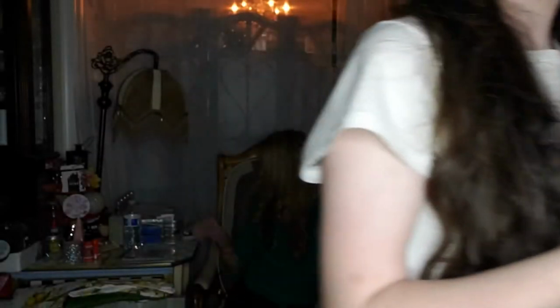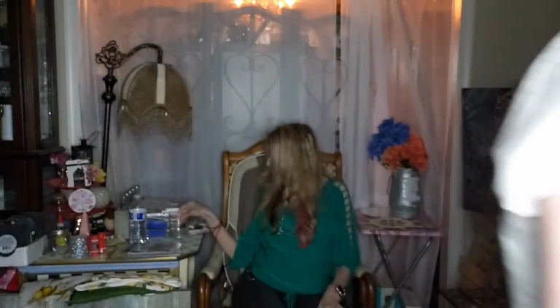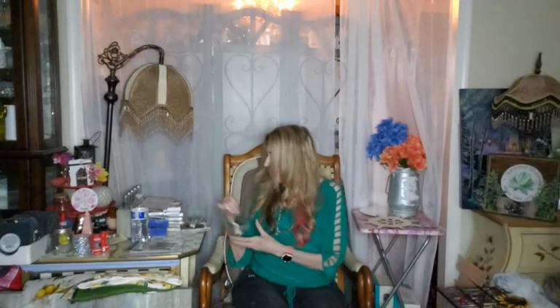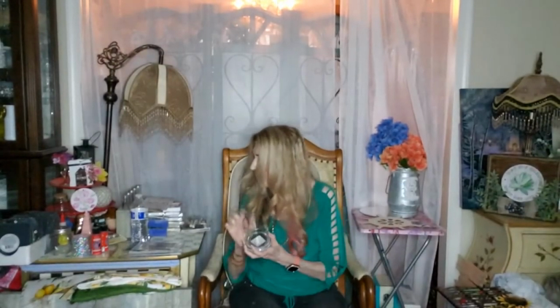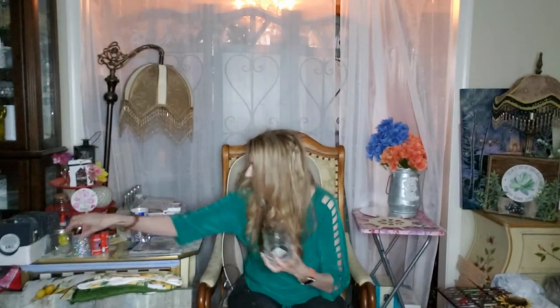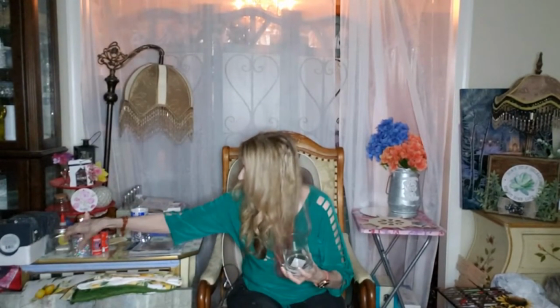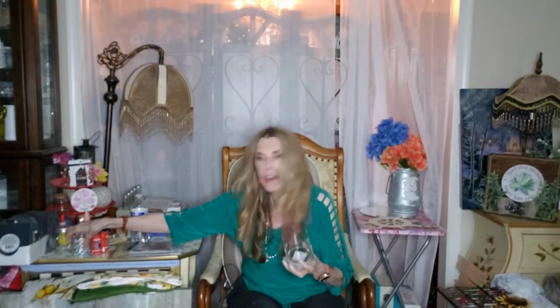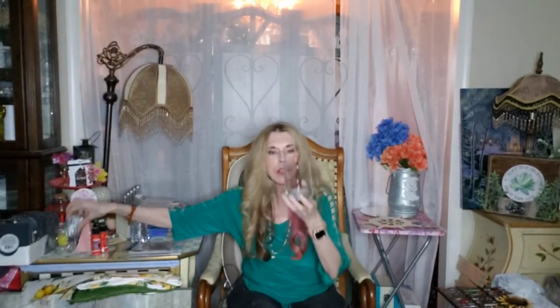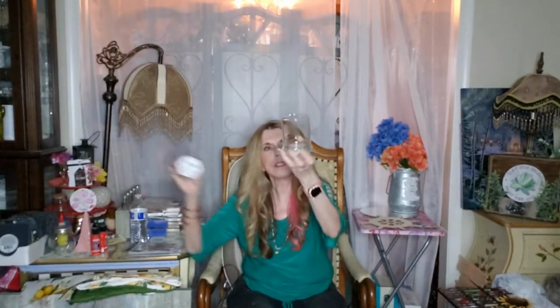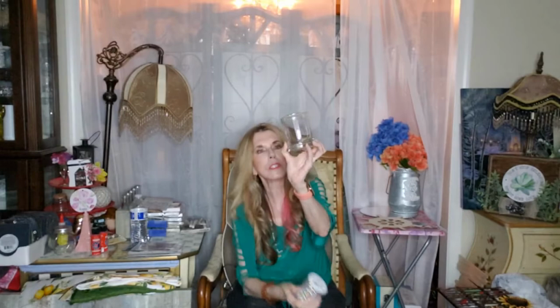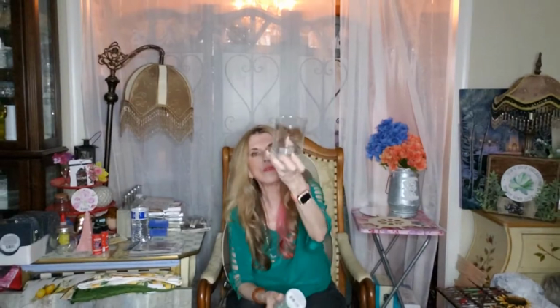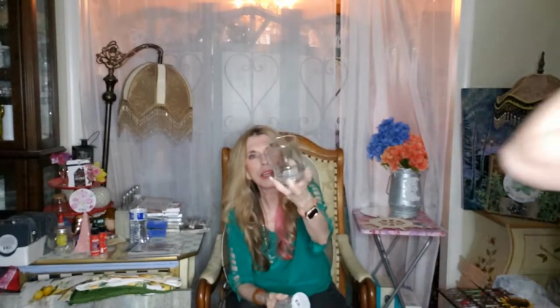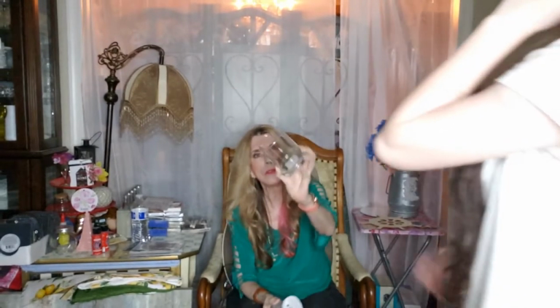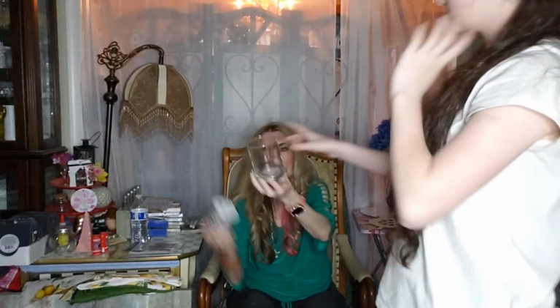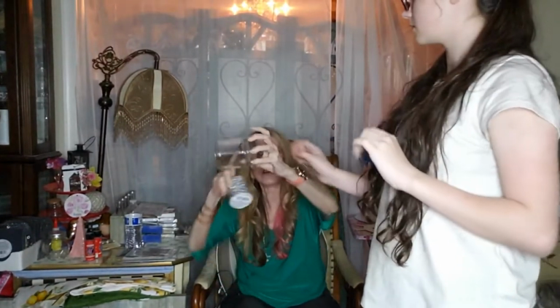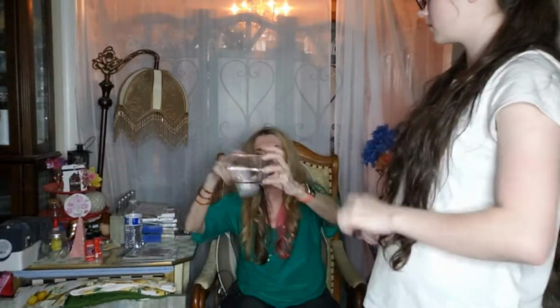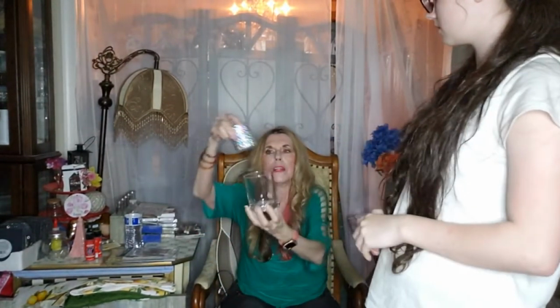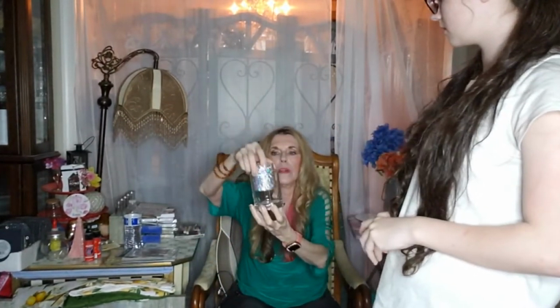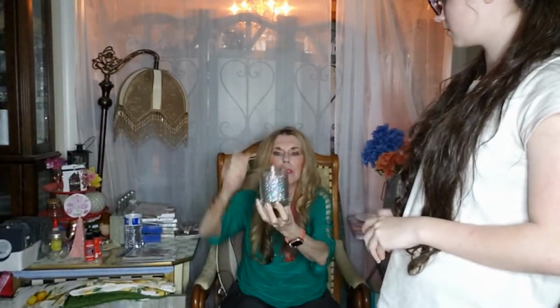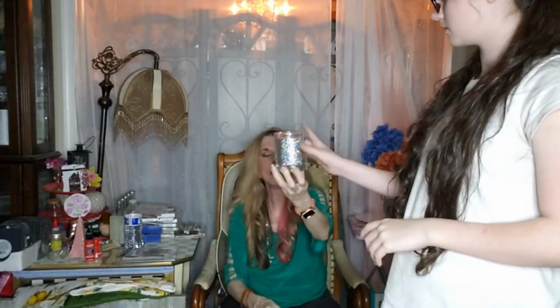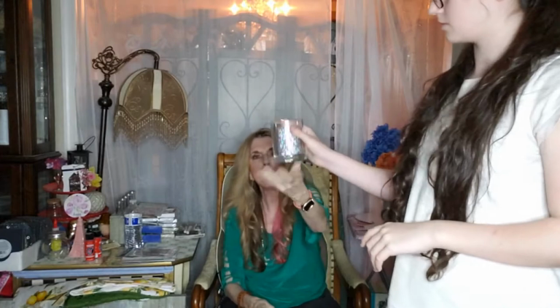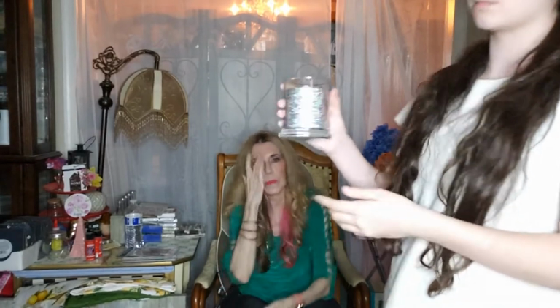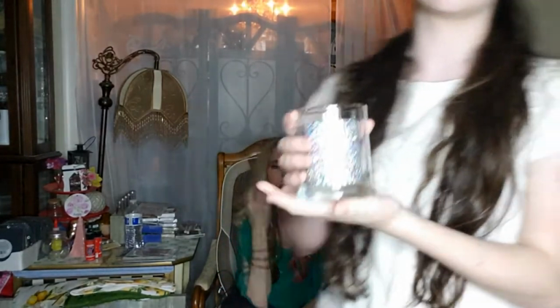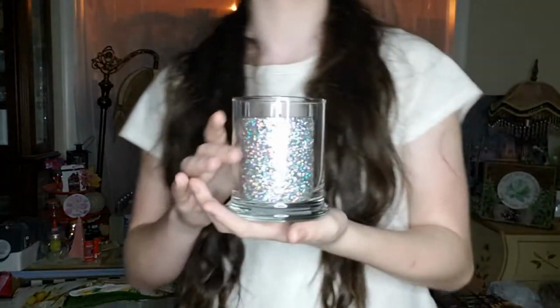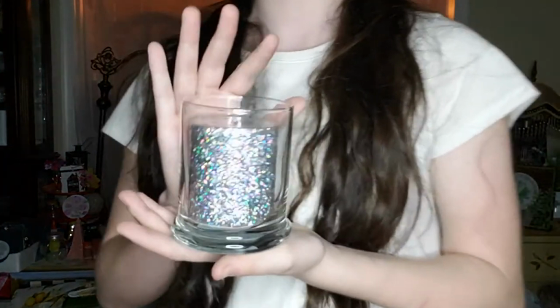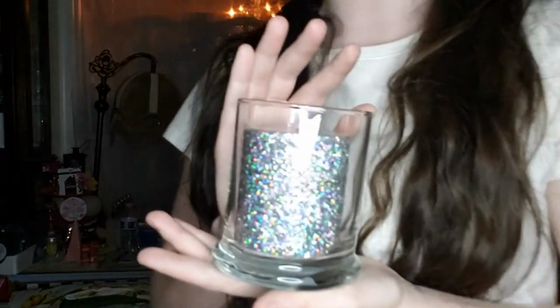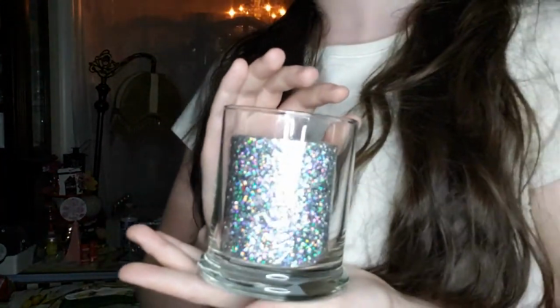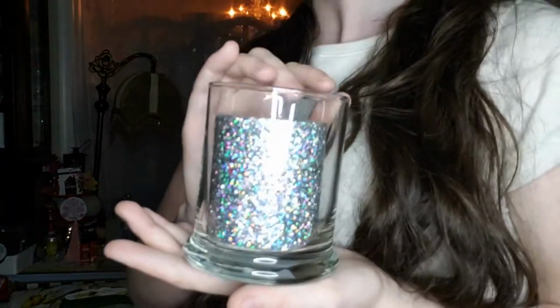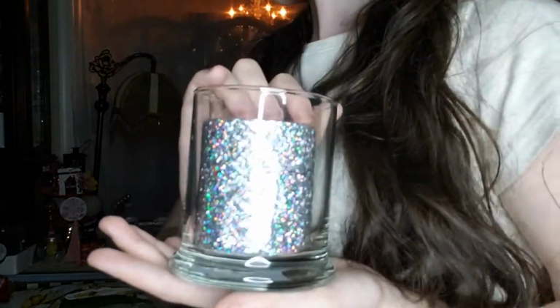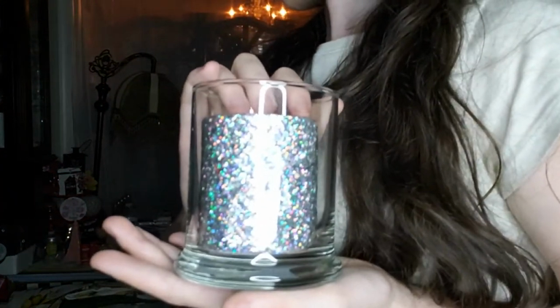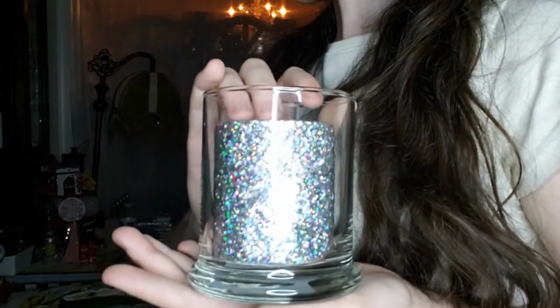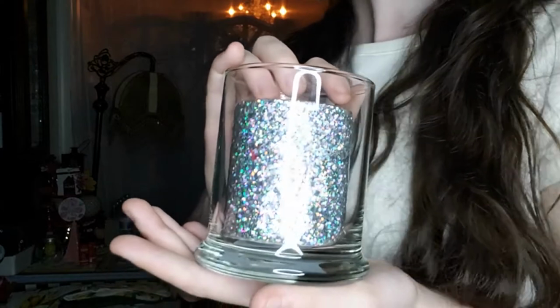They have these really nice new glasses — it looks like it's great for candles. Look at the bottom of it: stick a candle in it, perfect. And we all know mom loves her candle holders — I do.